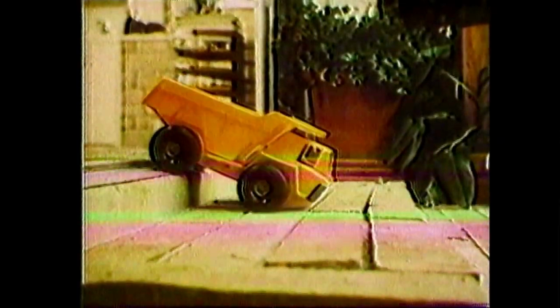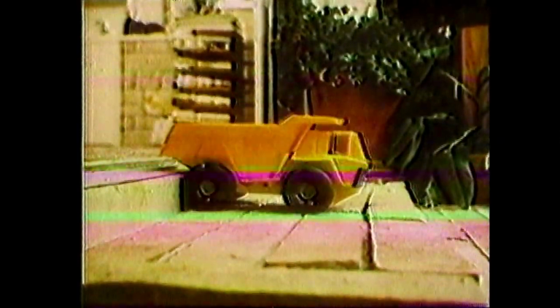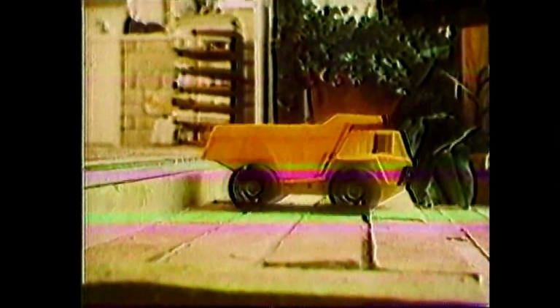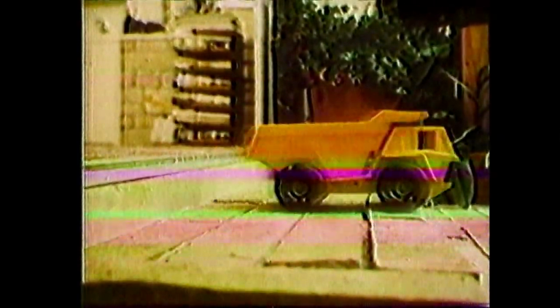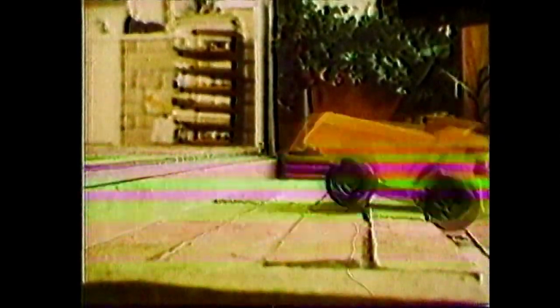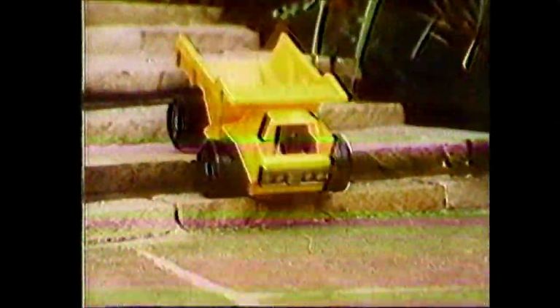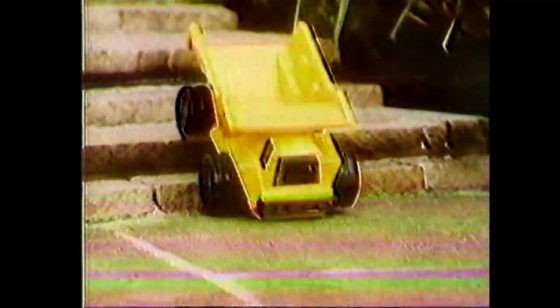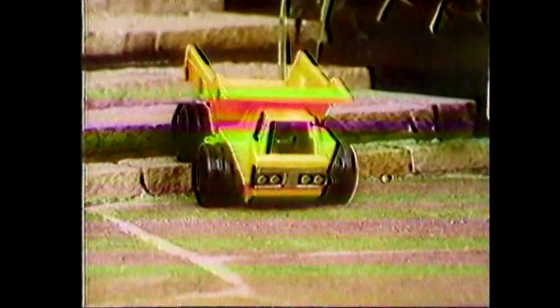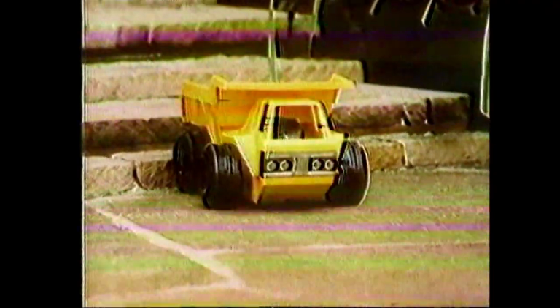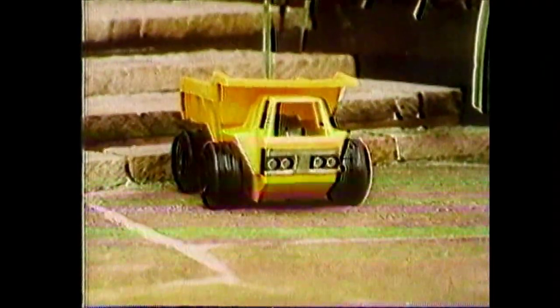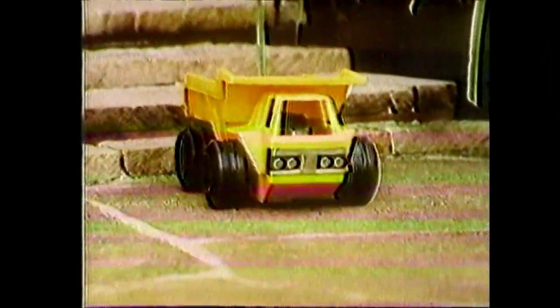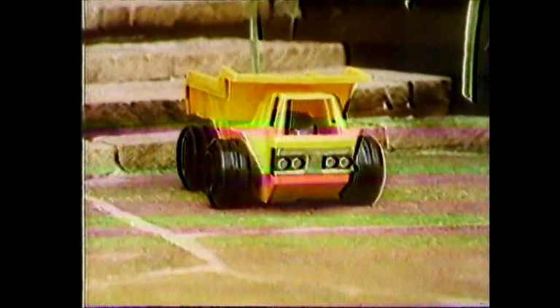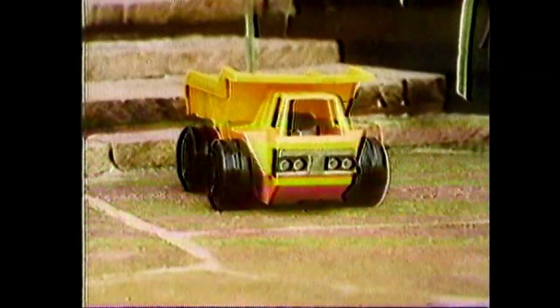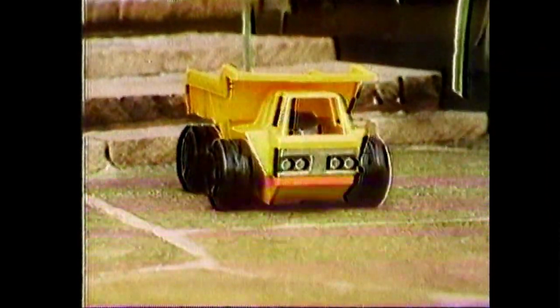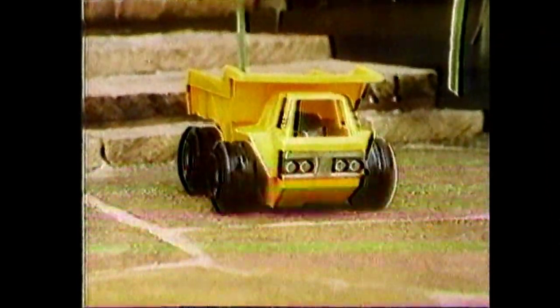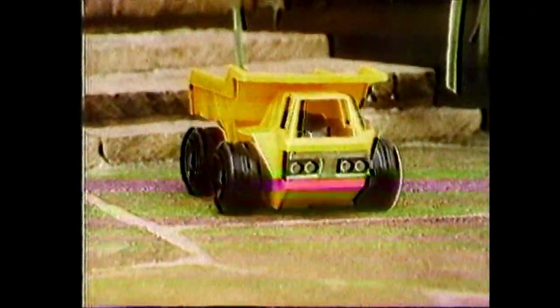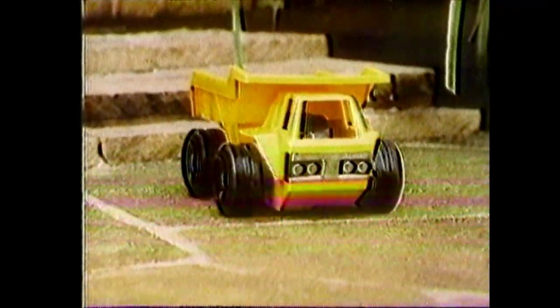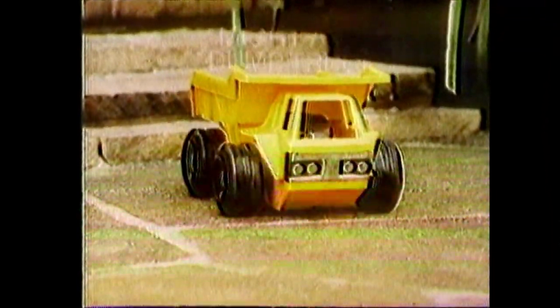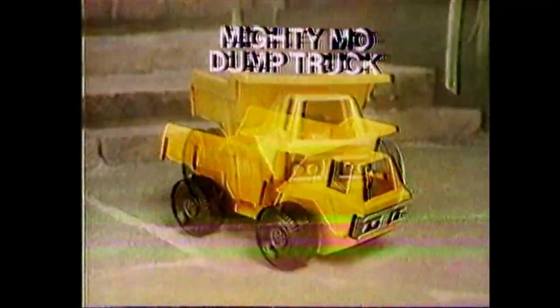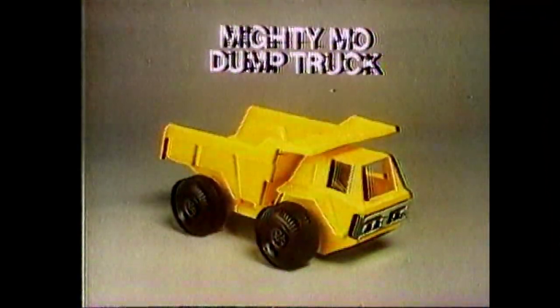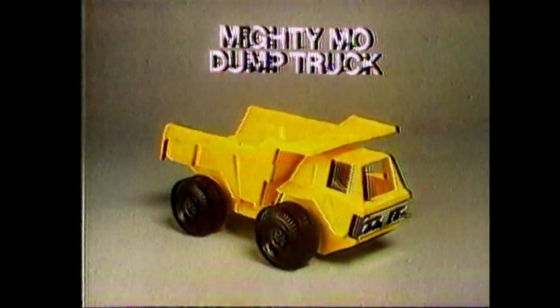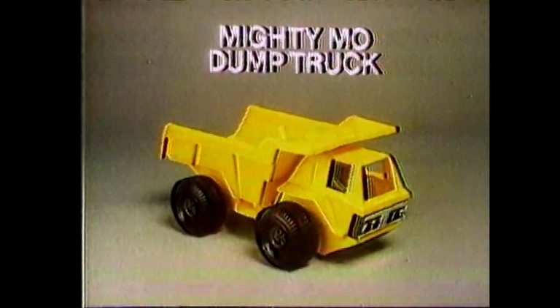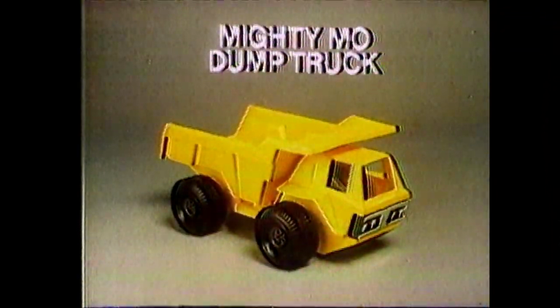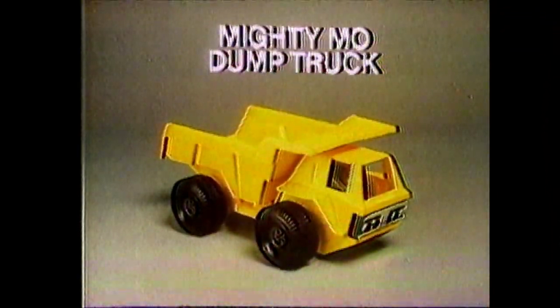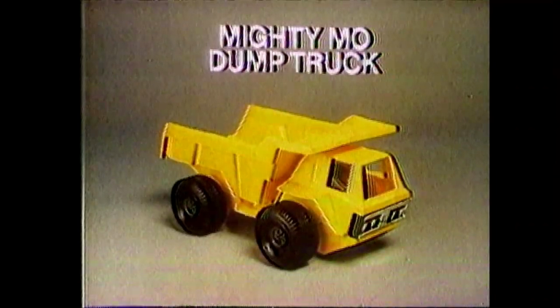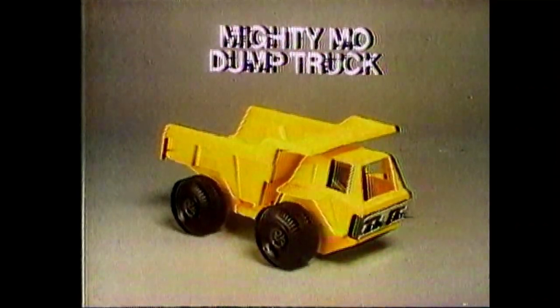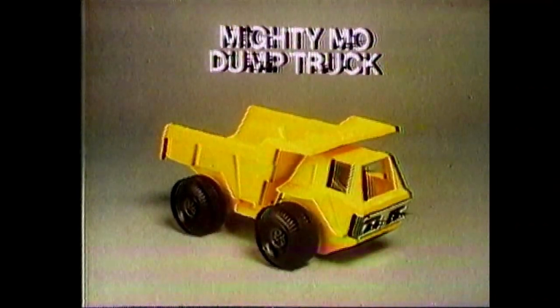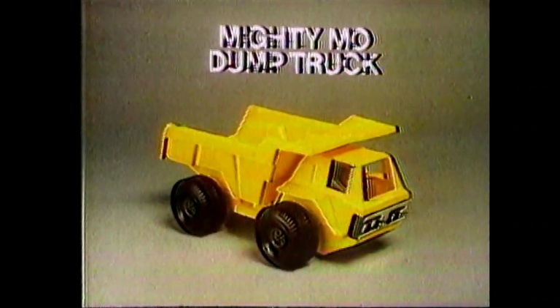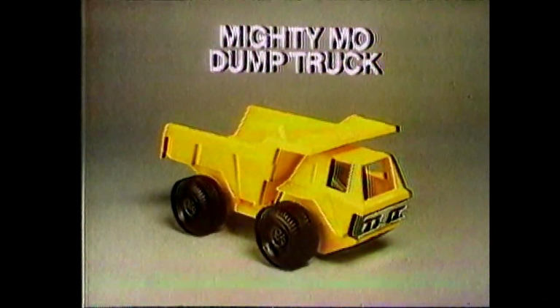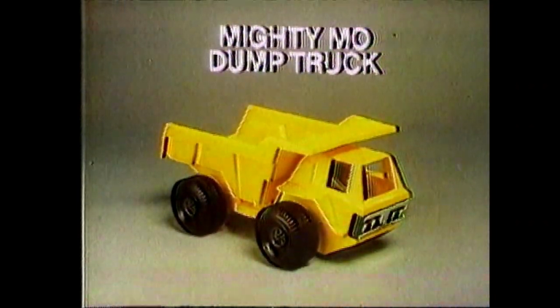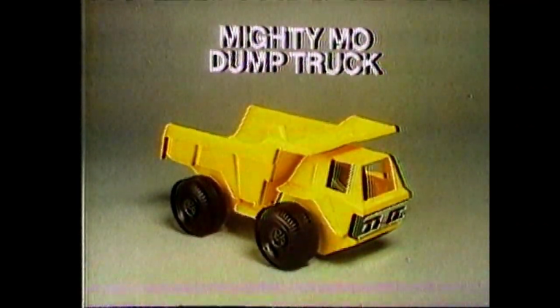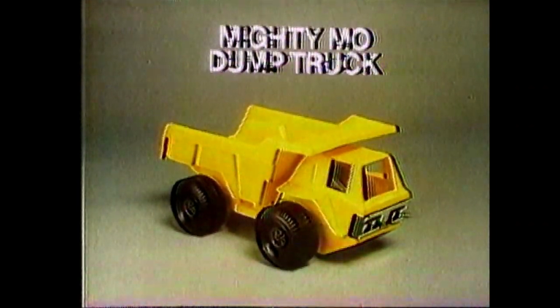One good push is all it takes because its motor needs no batteries or electricity. The Mighty Moe dump truck from Ideal.